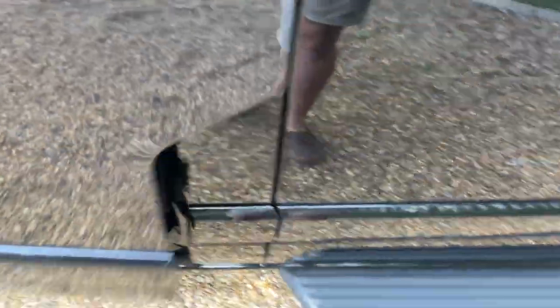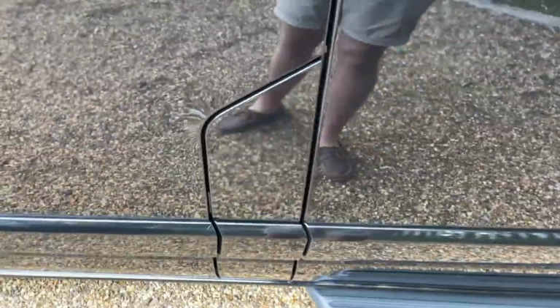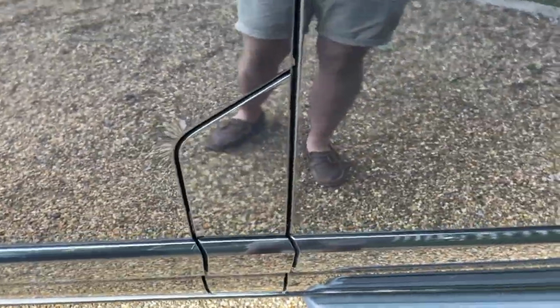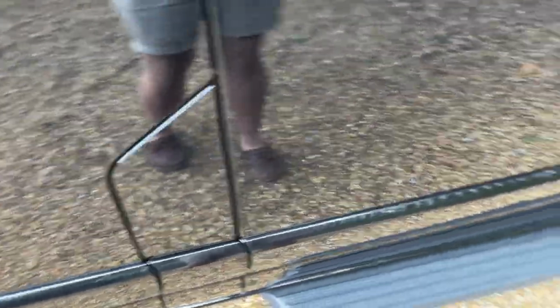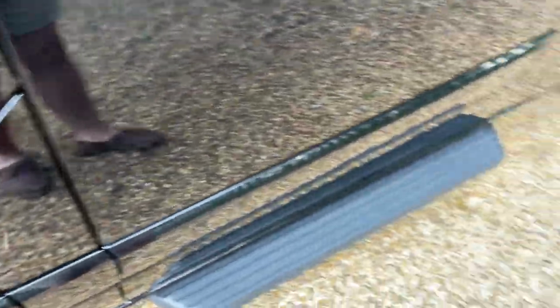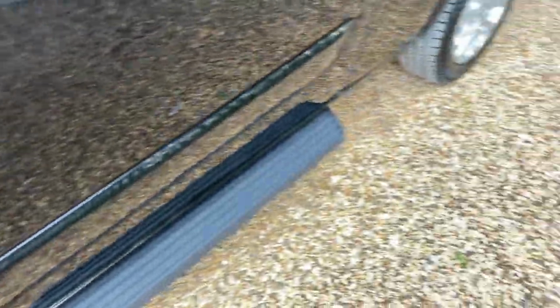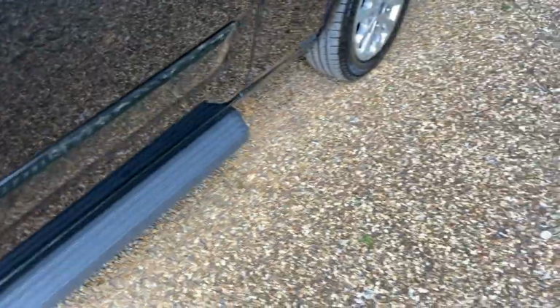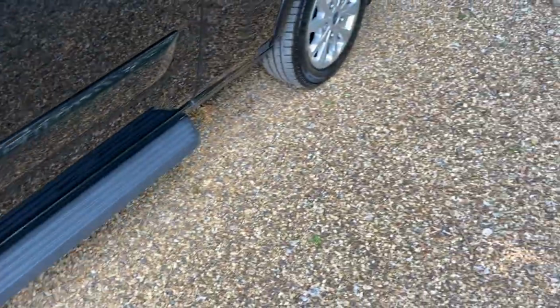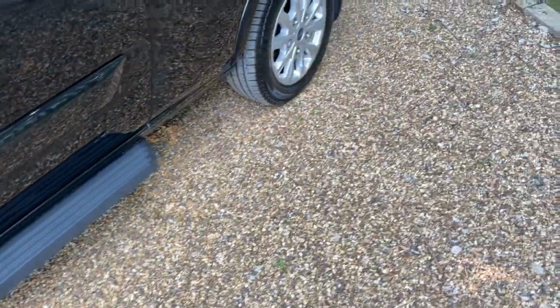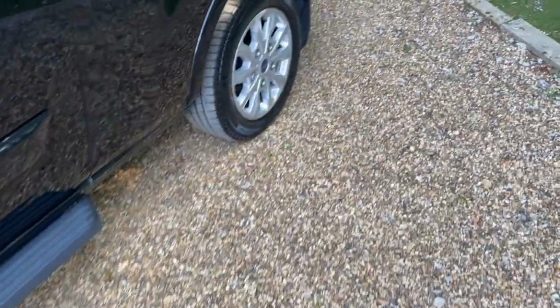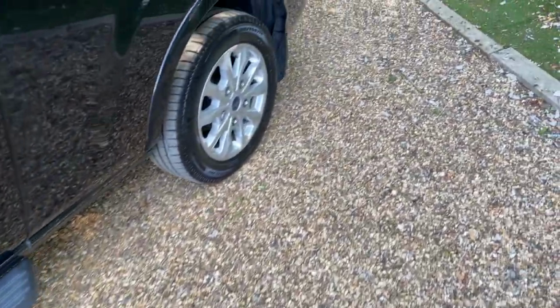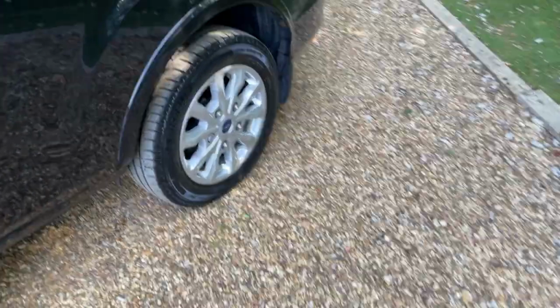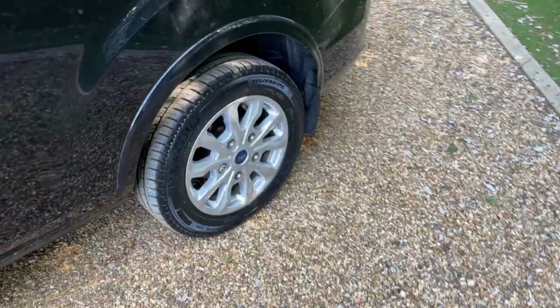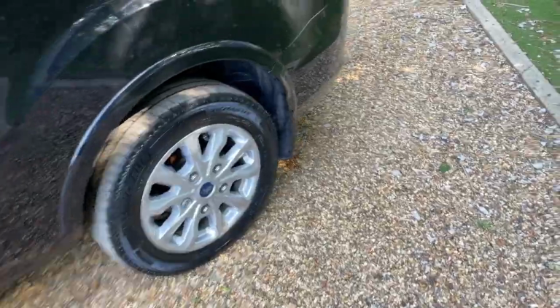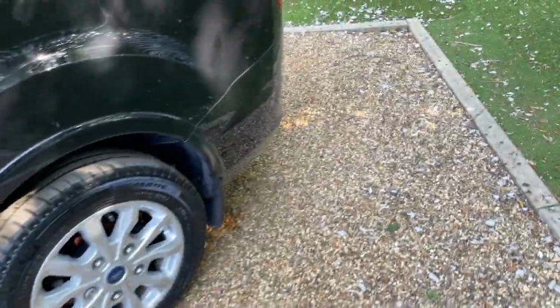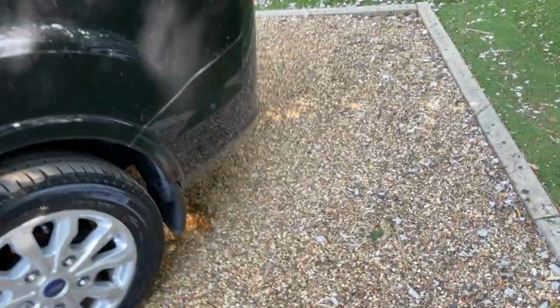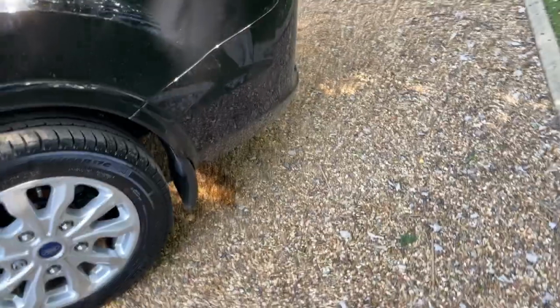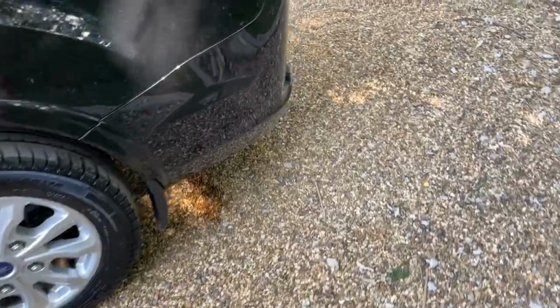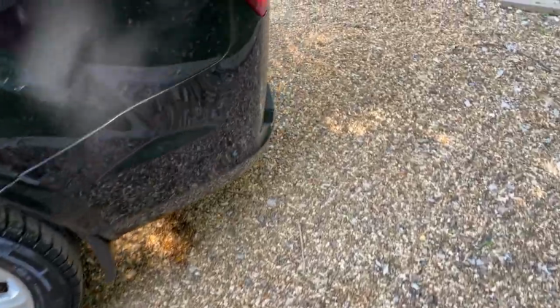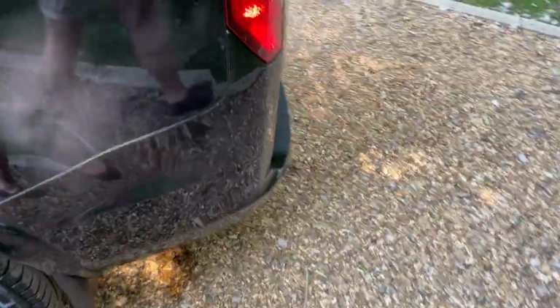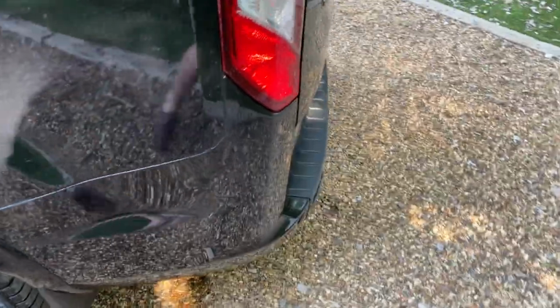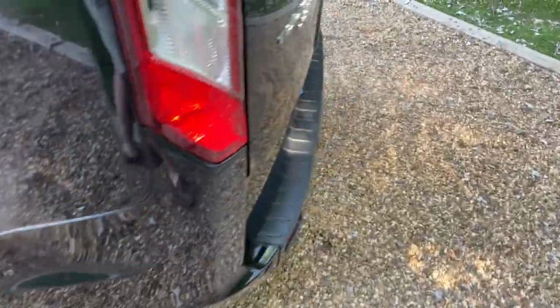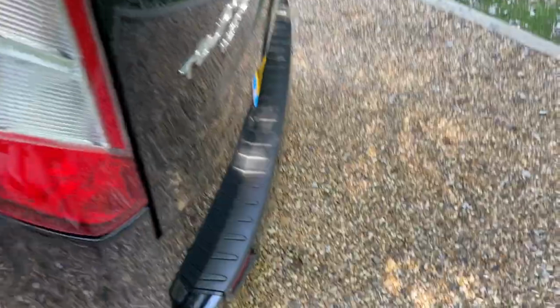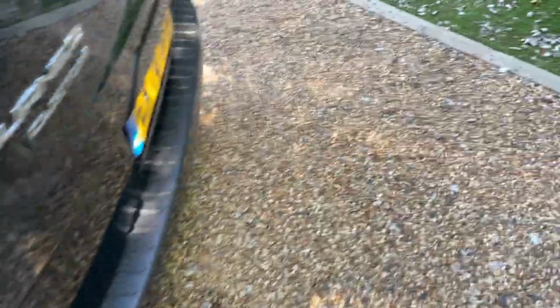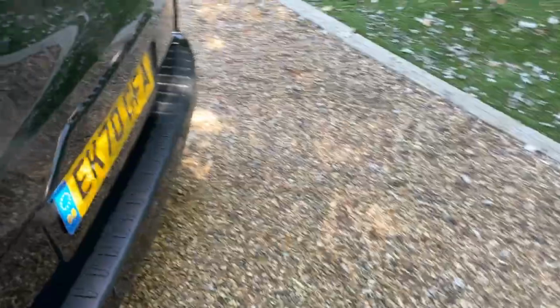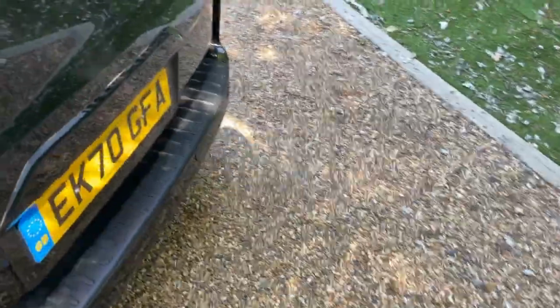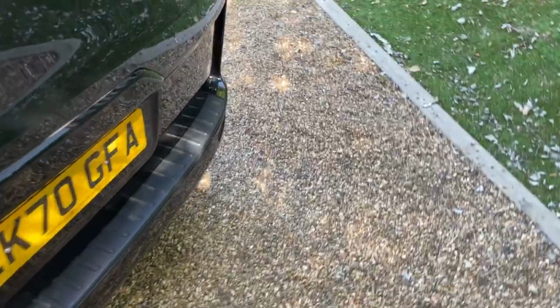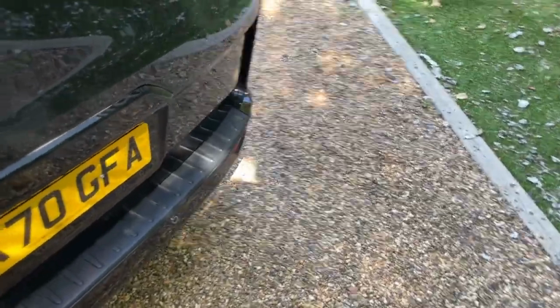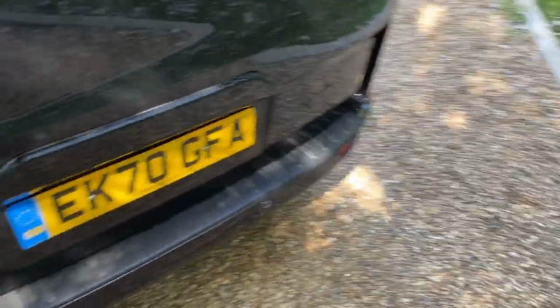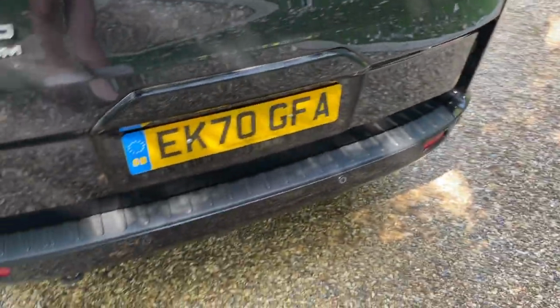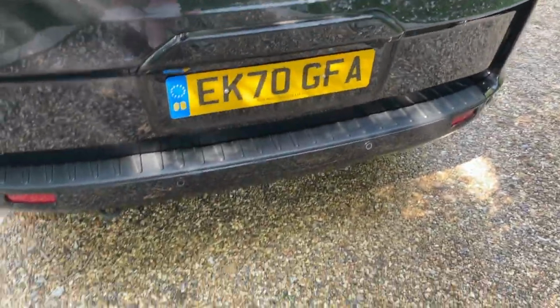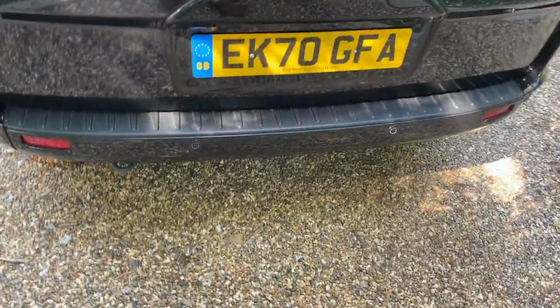AdBlue makes it a nice clean burn, which means this vehicle is Euro 6D compliant — meaning you can pretty much drive this anywhere, because it produces nice clean exhaust gases.